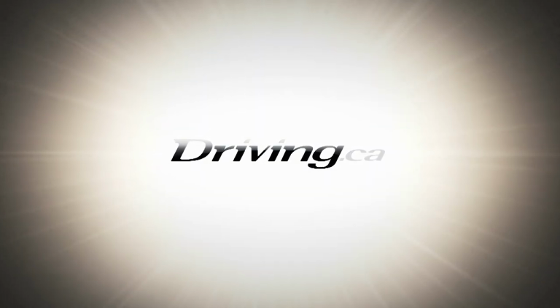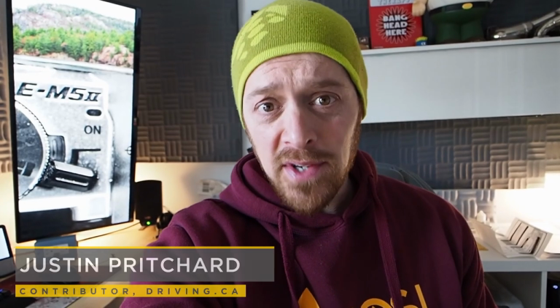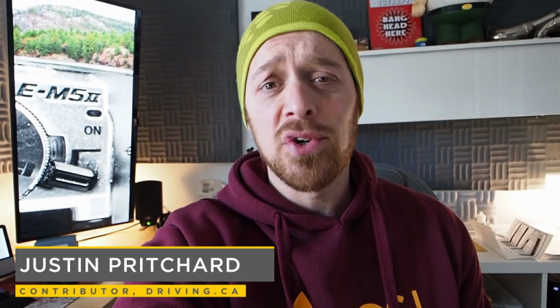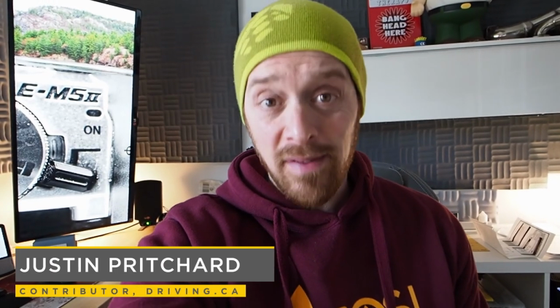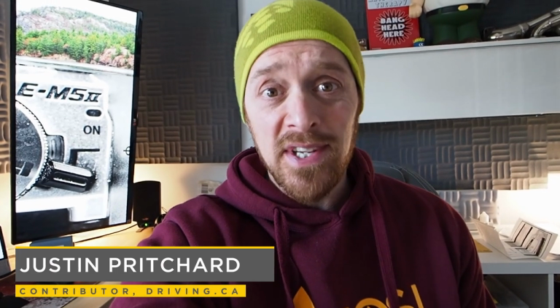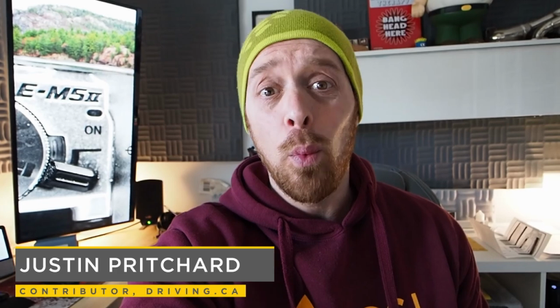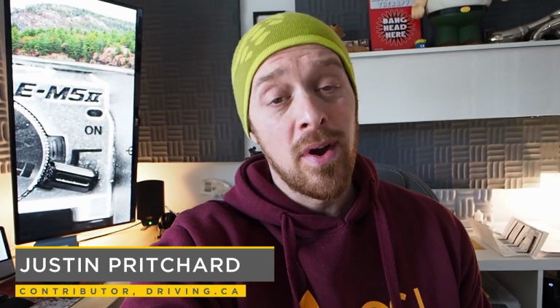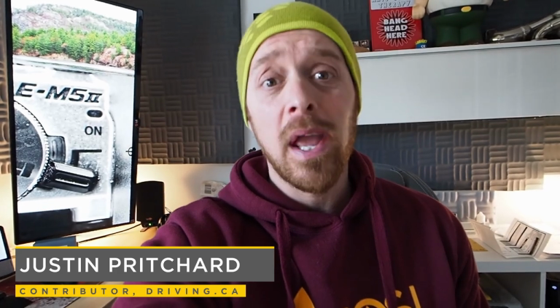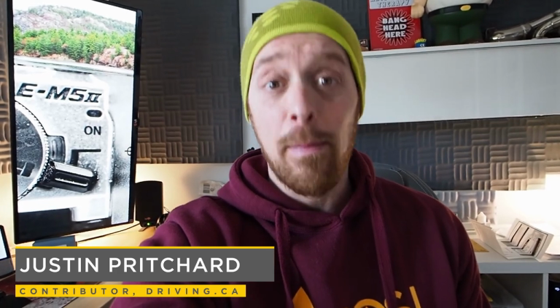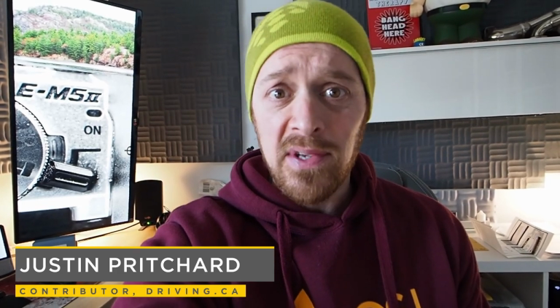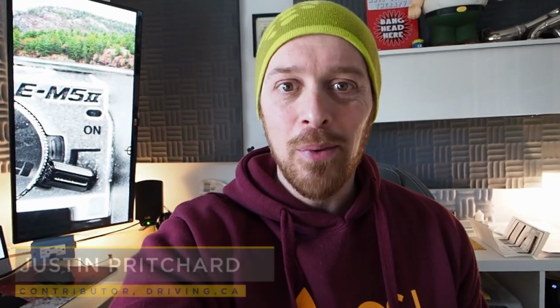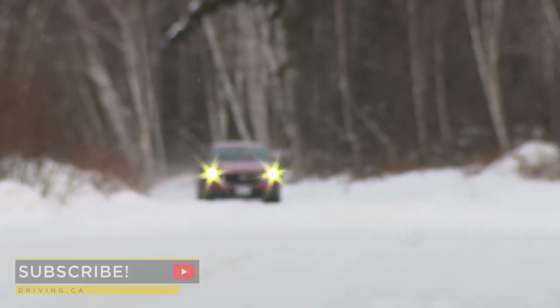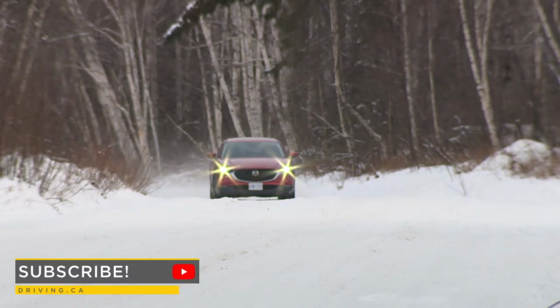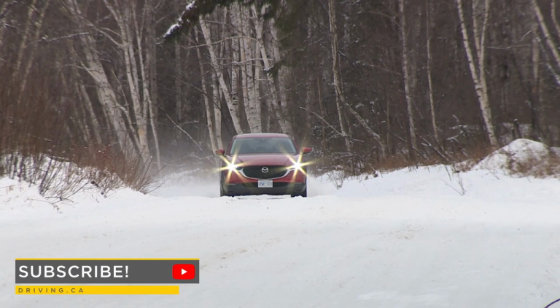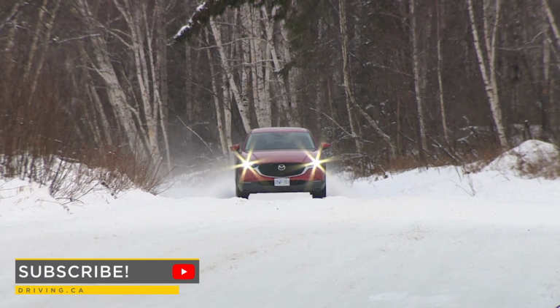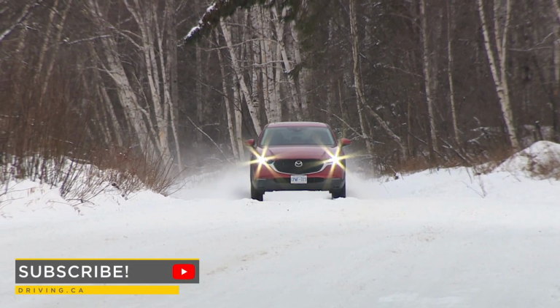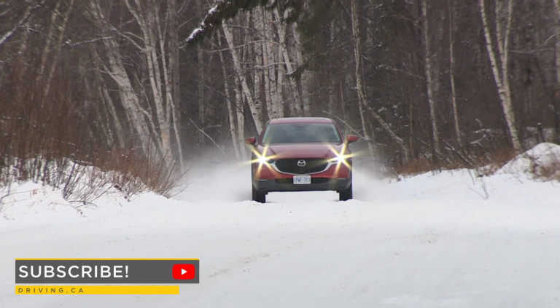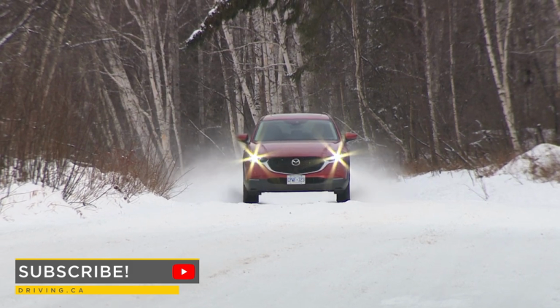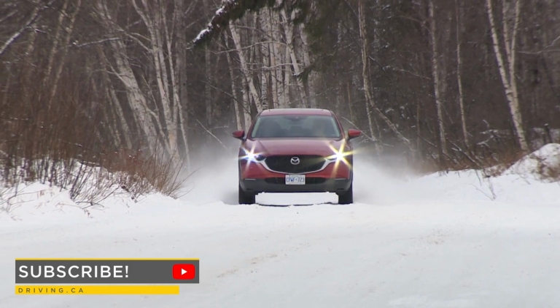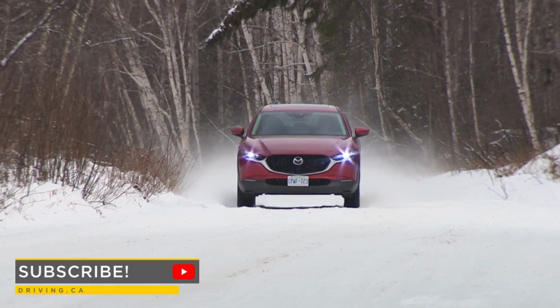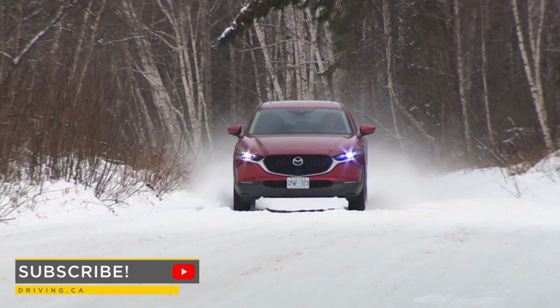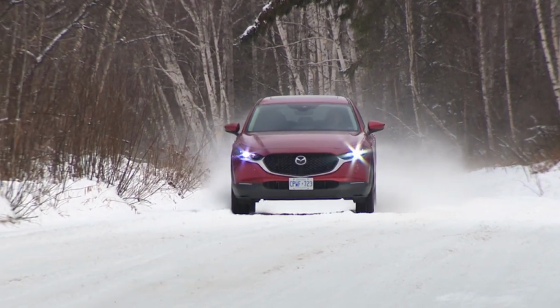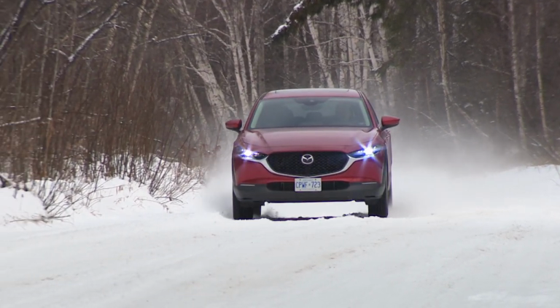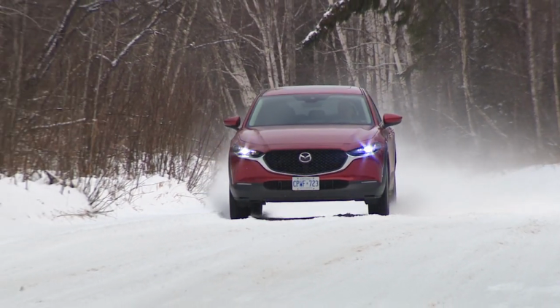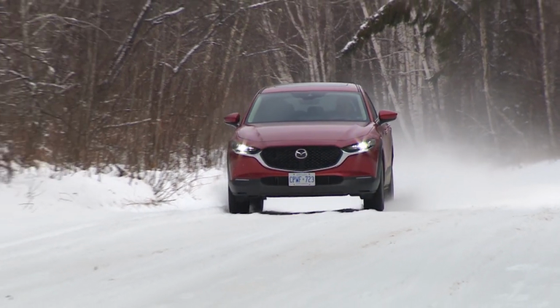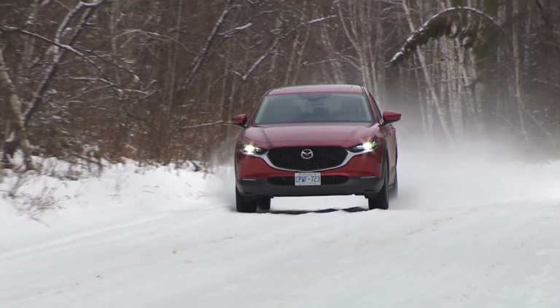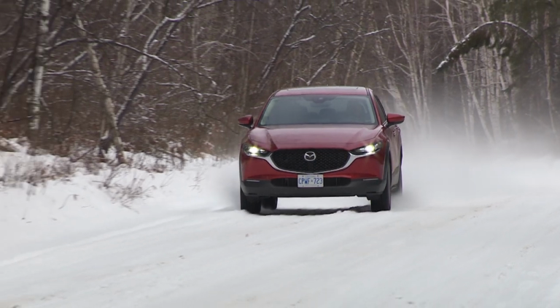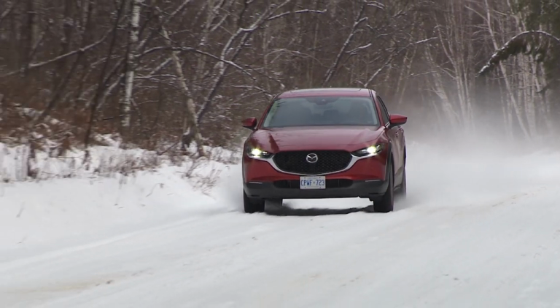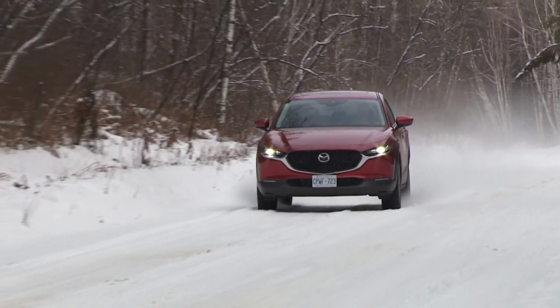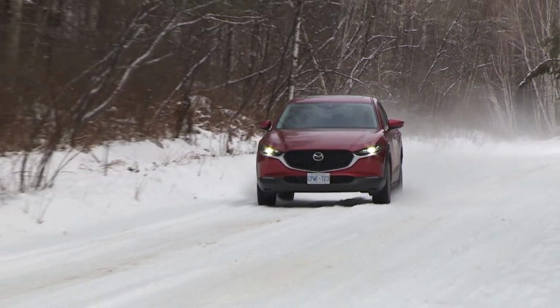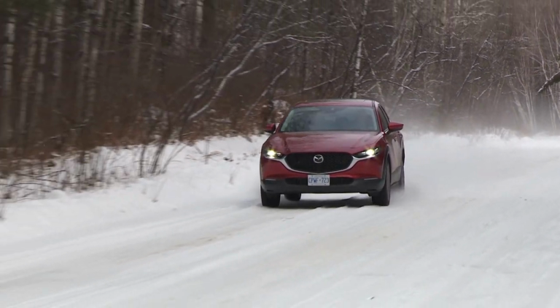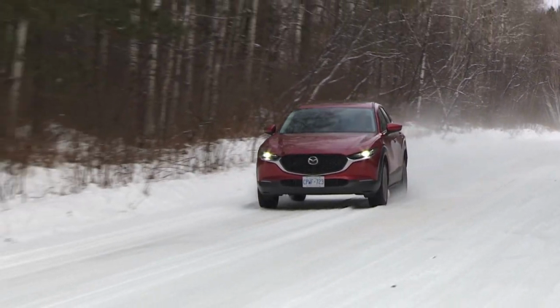I'm Justin Pritchard for Driving.ca, and we are talking about nipples in this video. But first, we're talking about efficiency, Mazda, Skyactiv, and the two latest modern Mazdas to pass in front of my cameras lately.